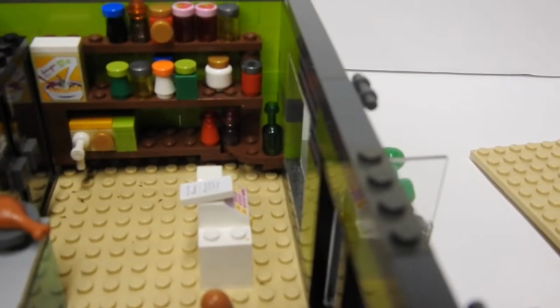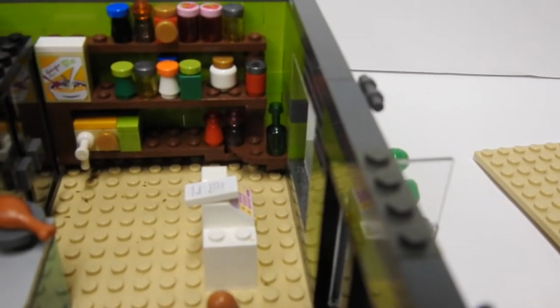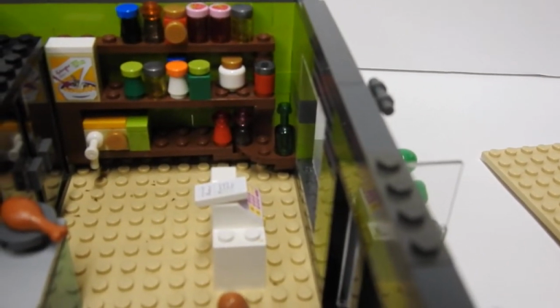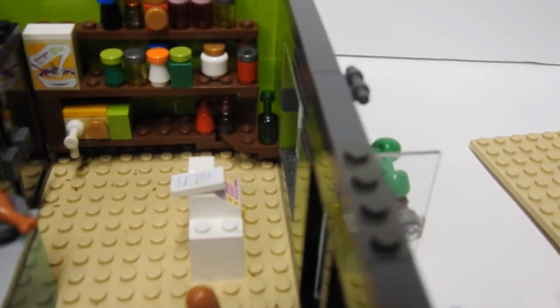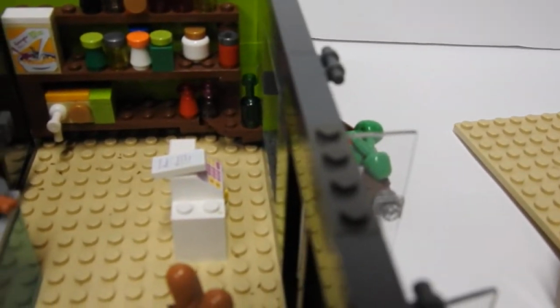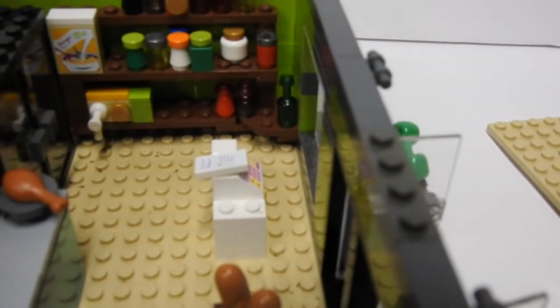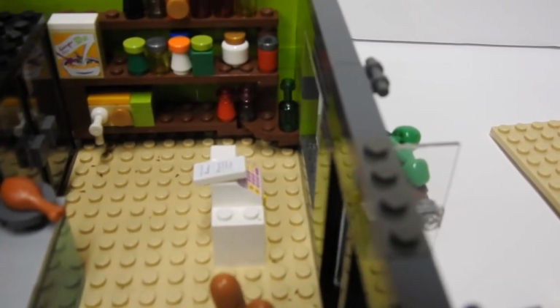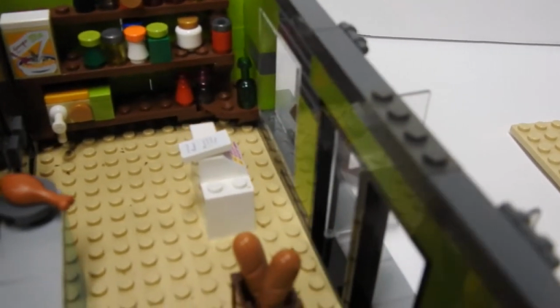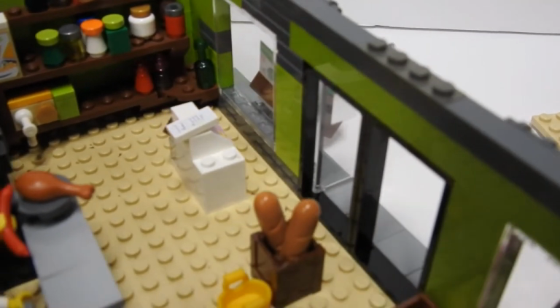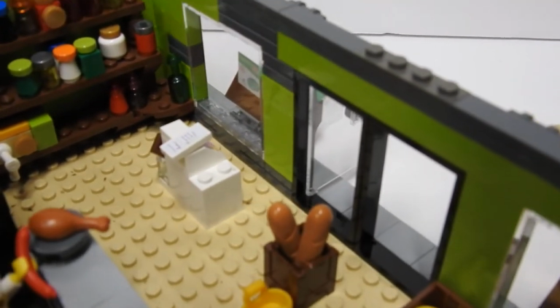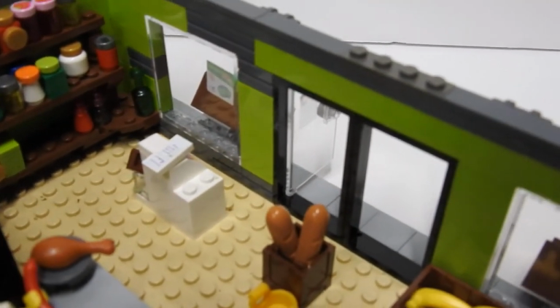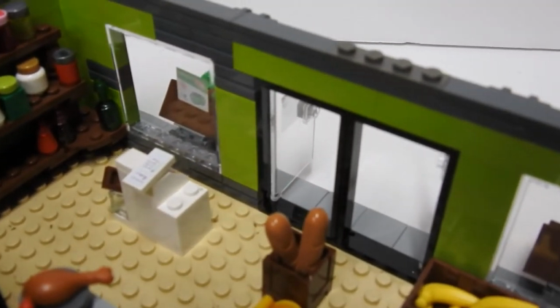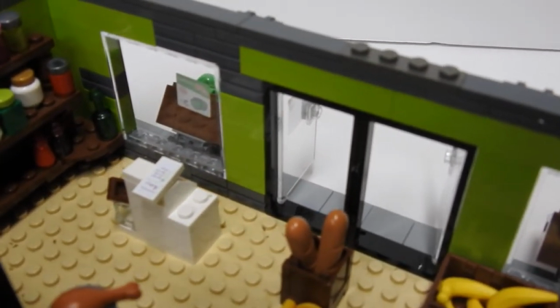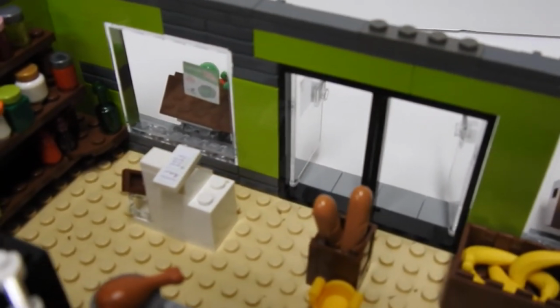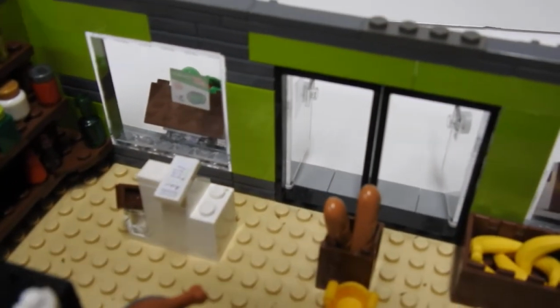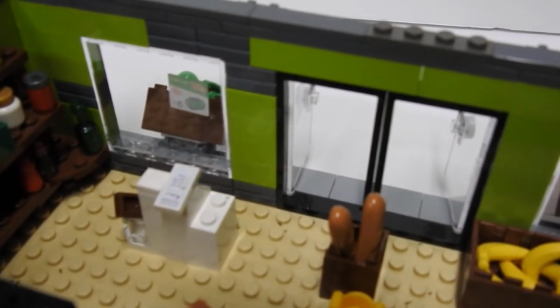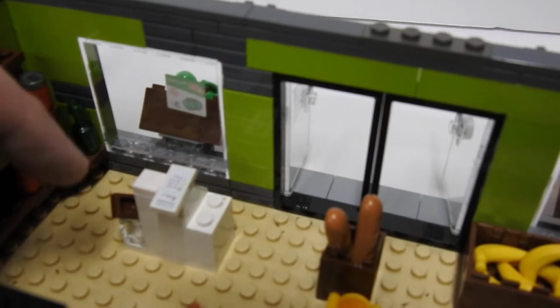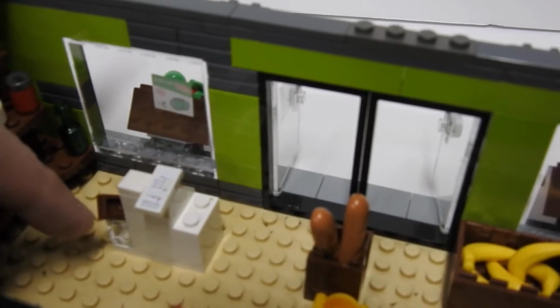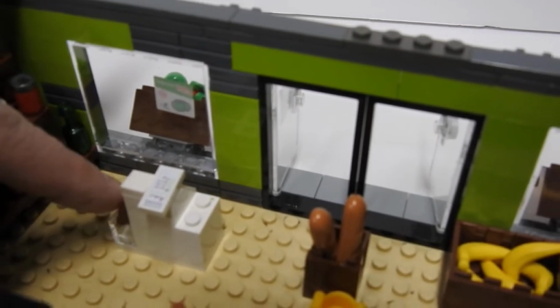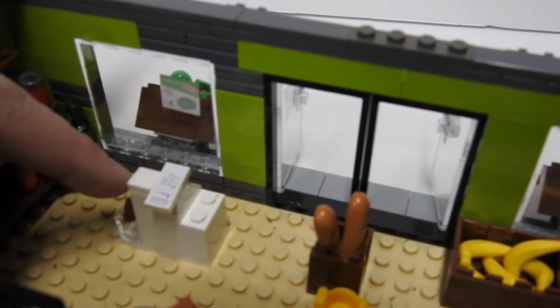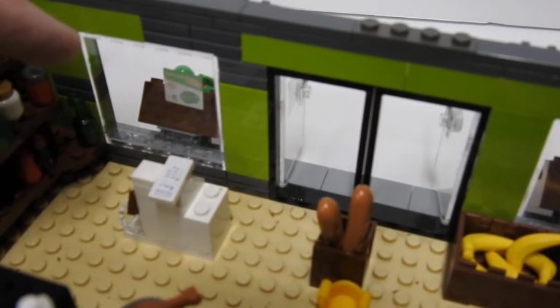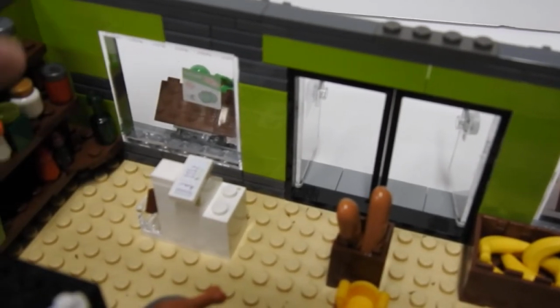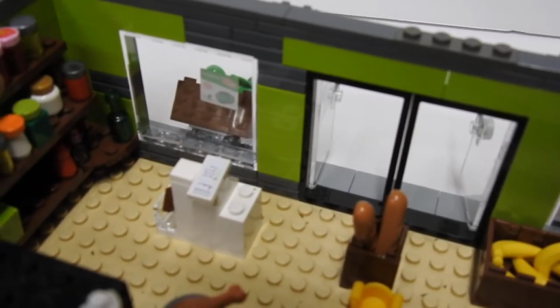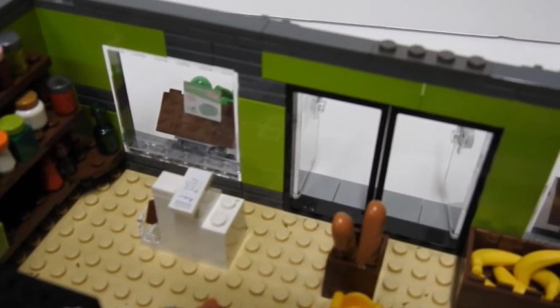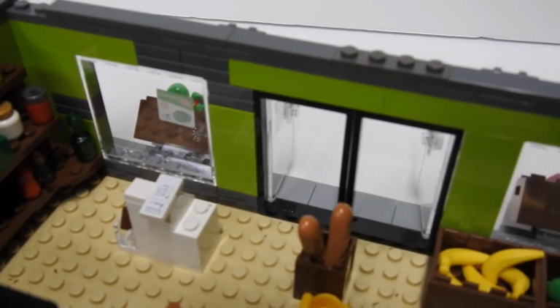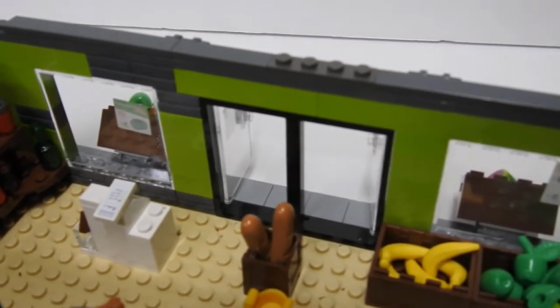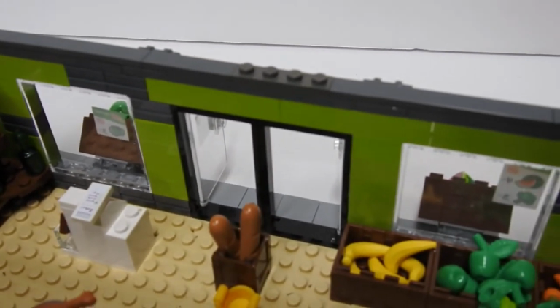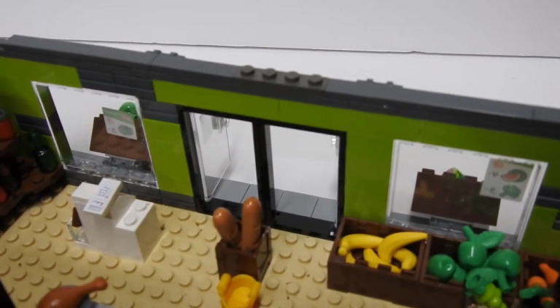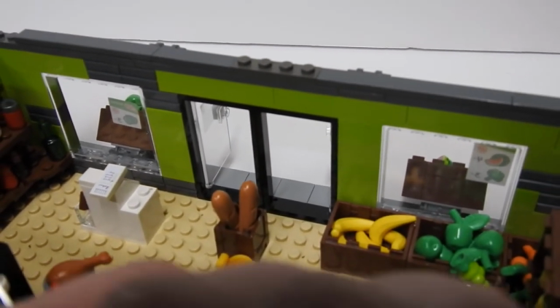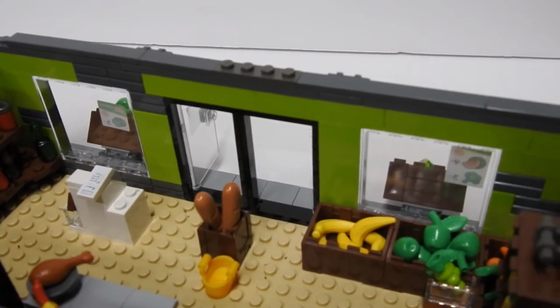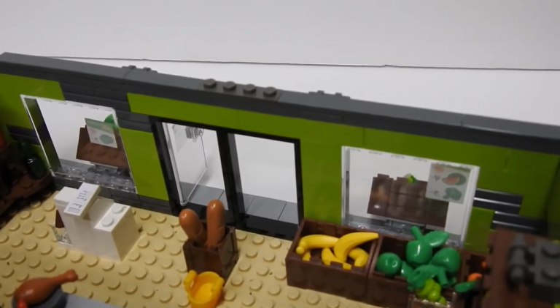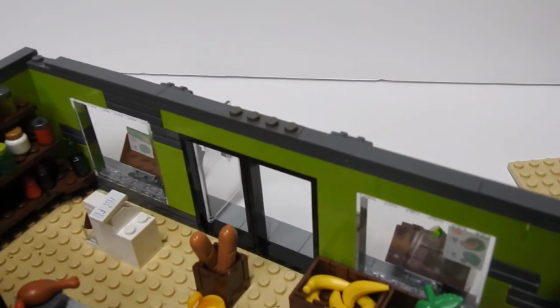And then you got your checkout counter. Someone left their shopping list. And they have a little chocolate bar that is for sale right at the register, just like a normal grocery store would.